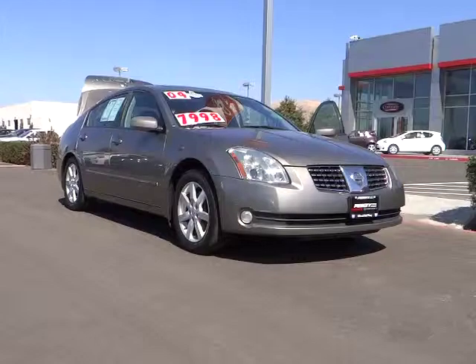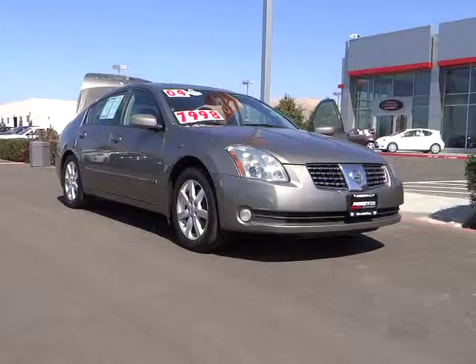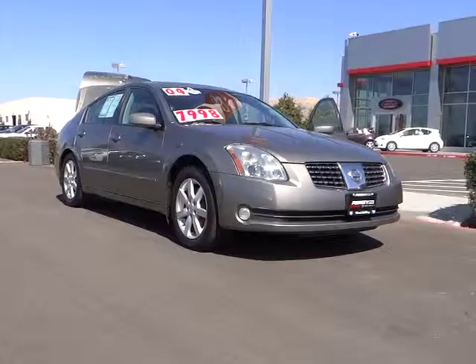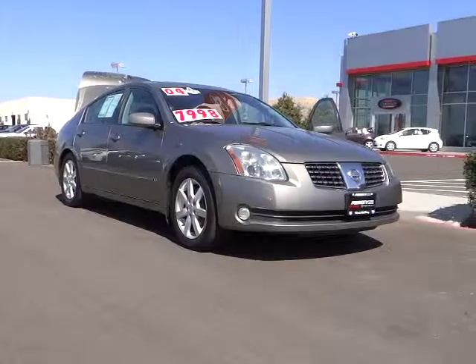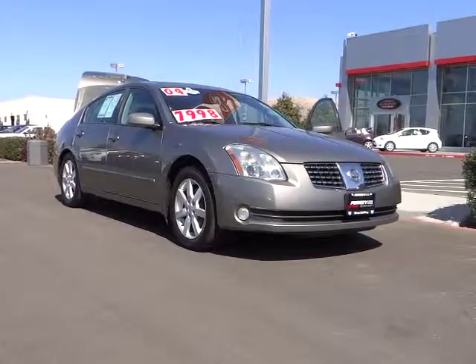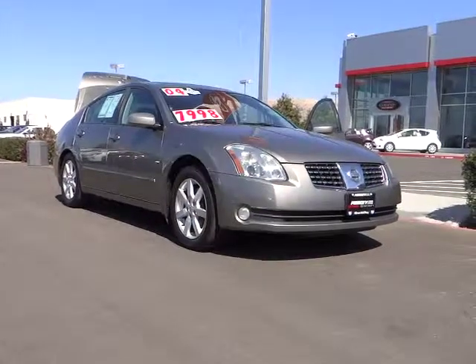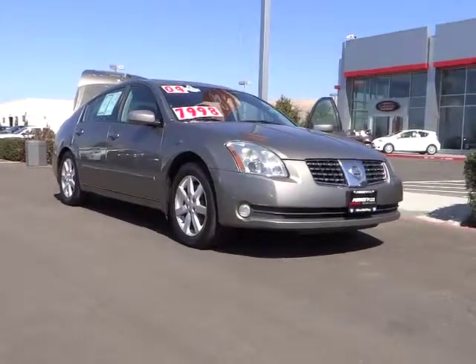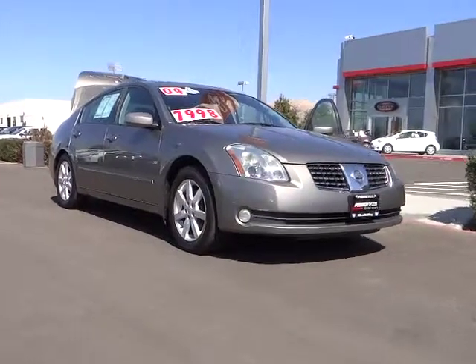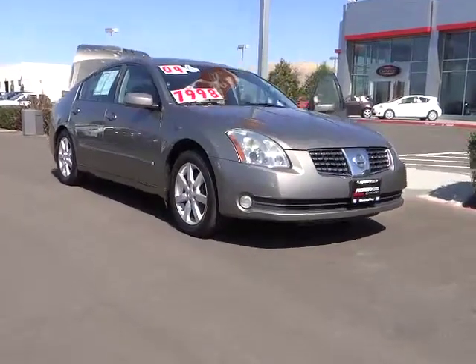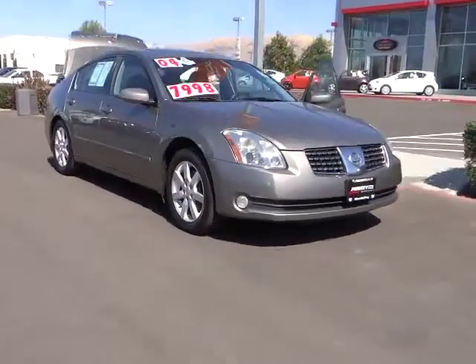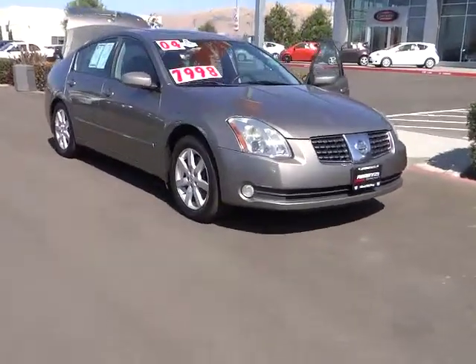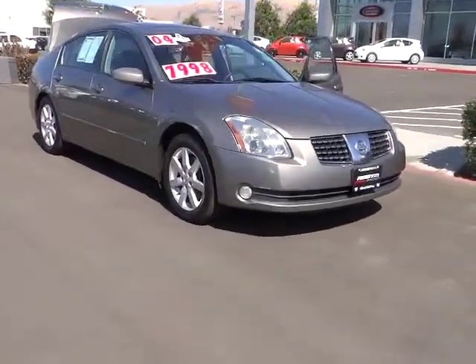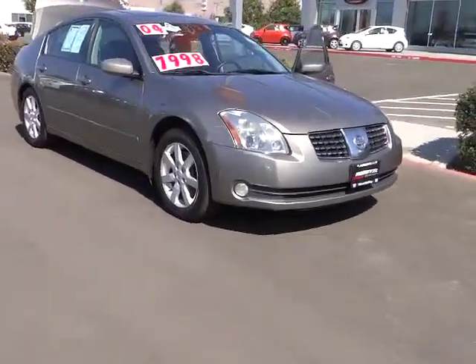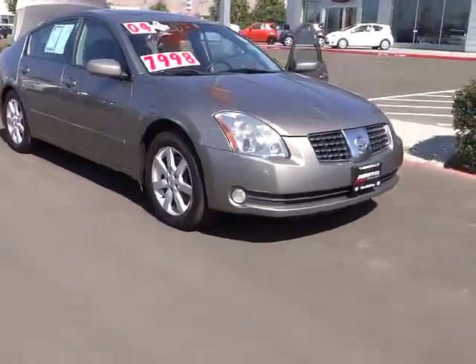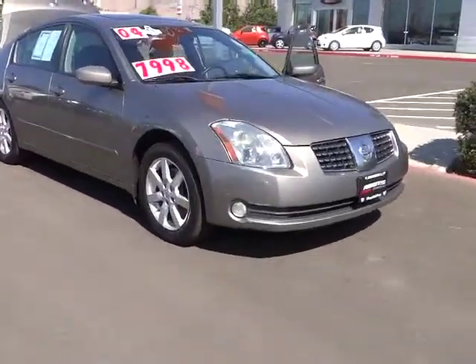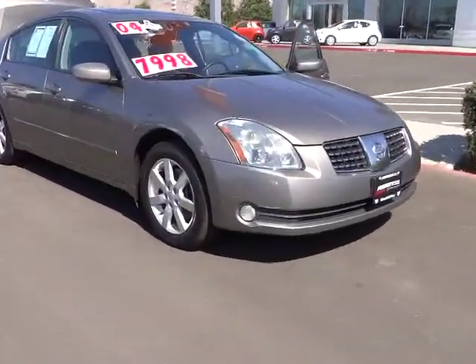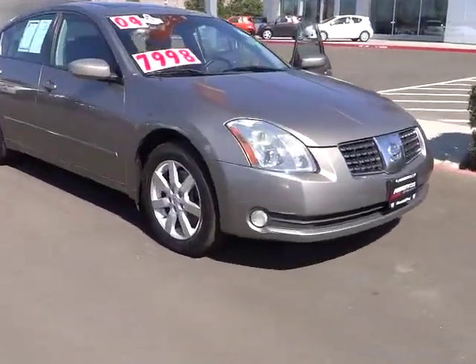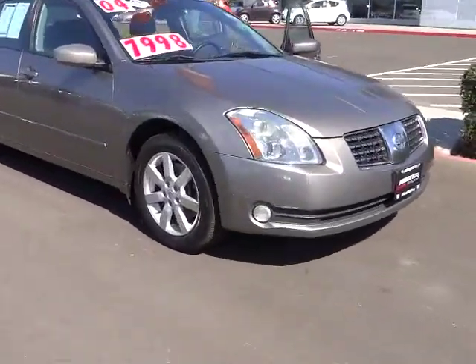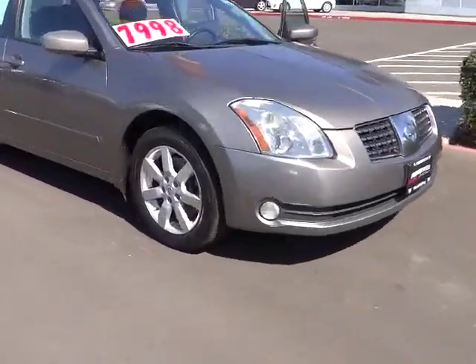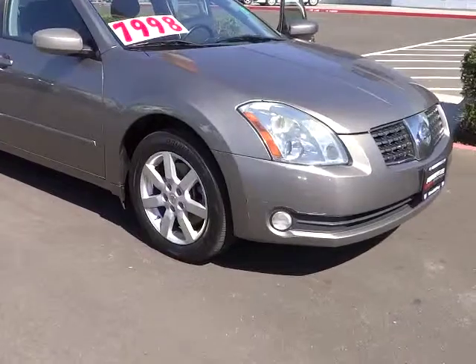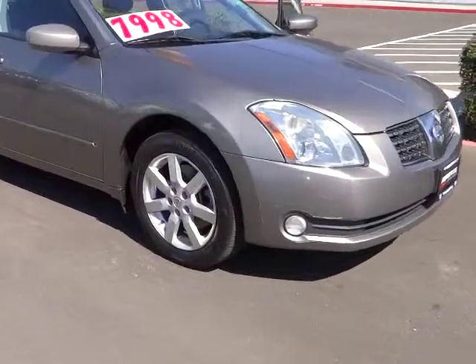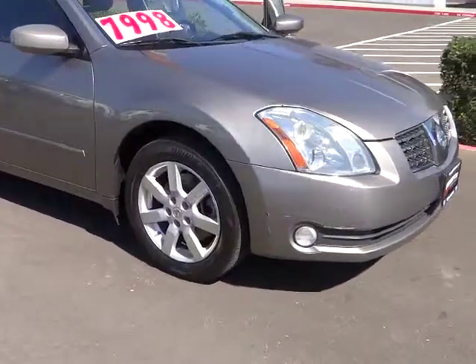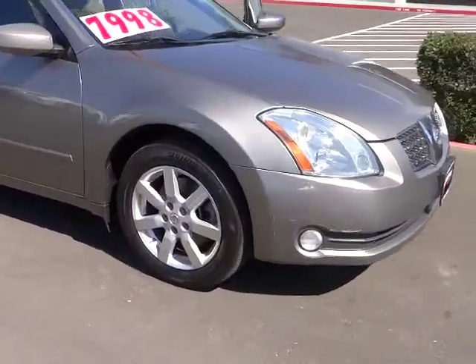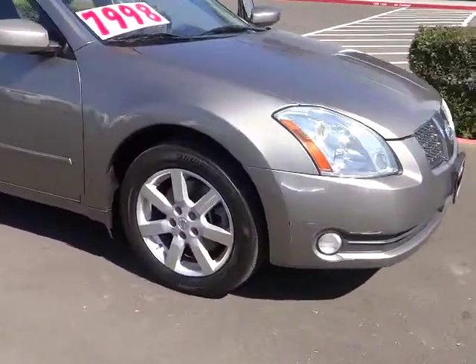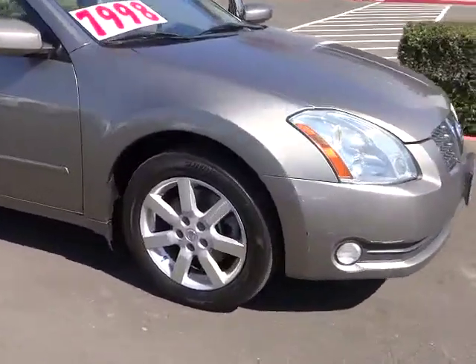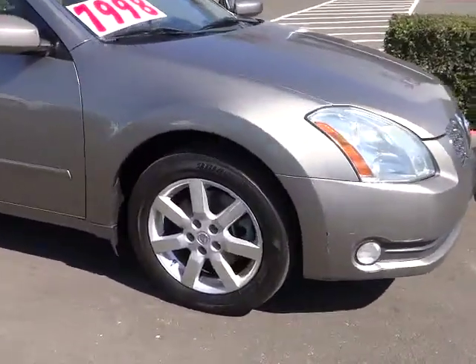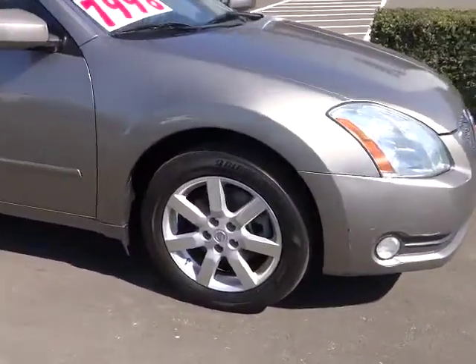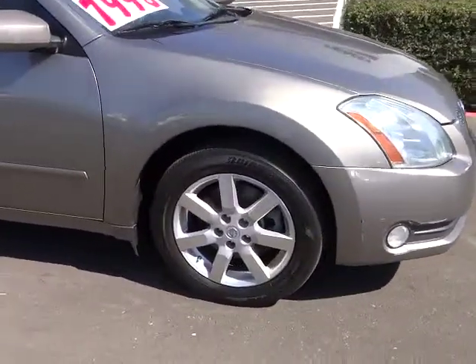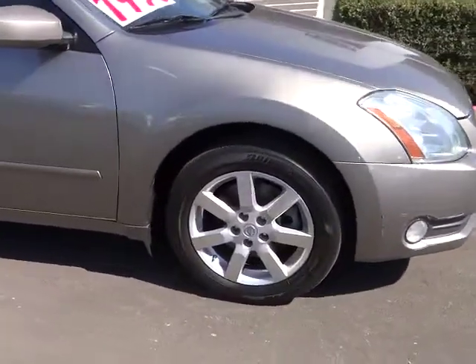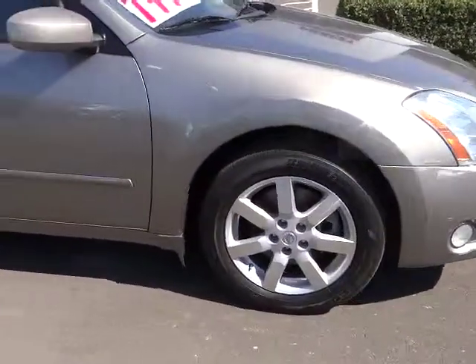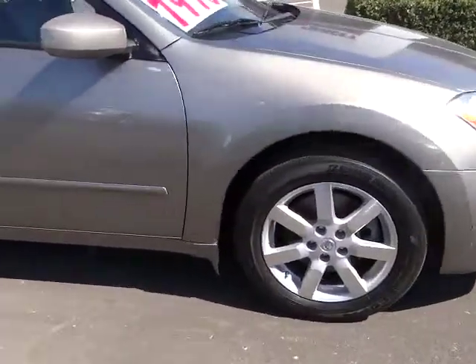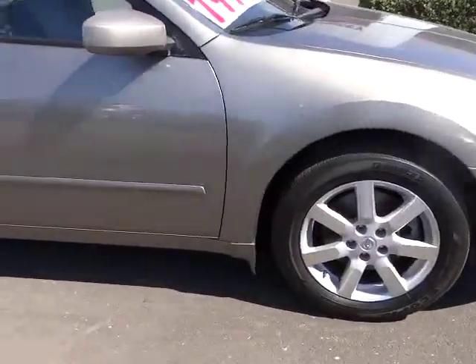2004 Maxima. Maxima offers elegance with an edge. The spacious interior provides refined comfort for up to five passengers.